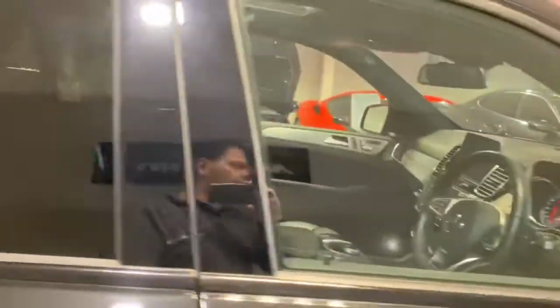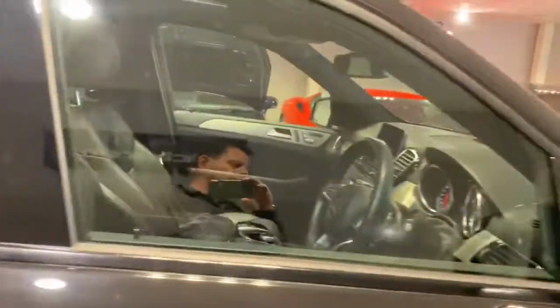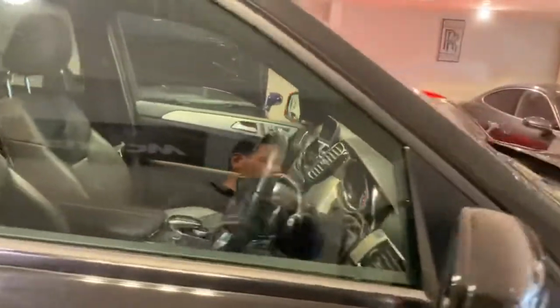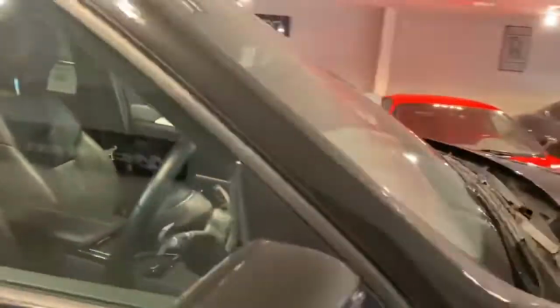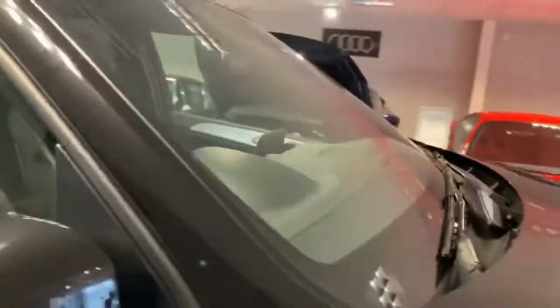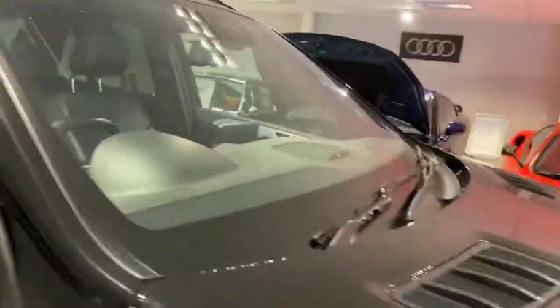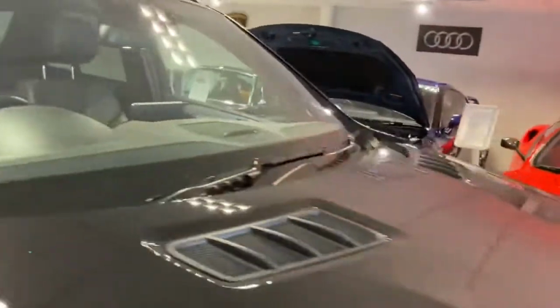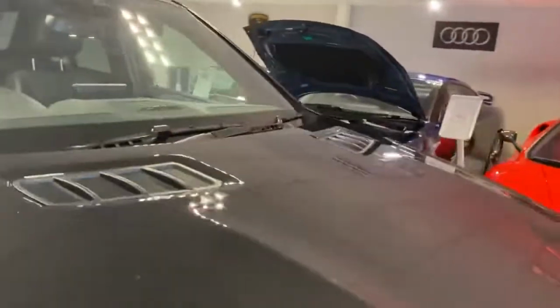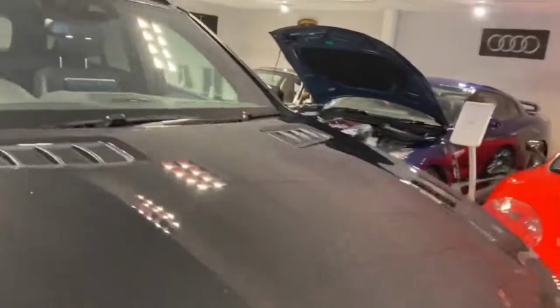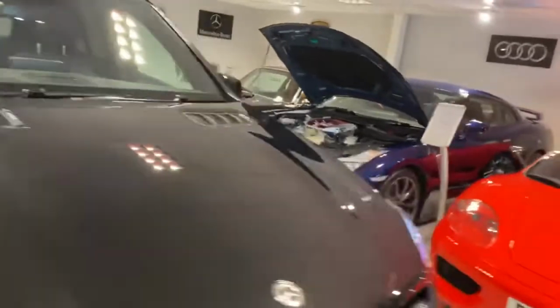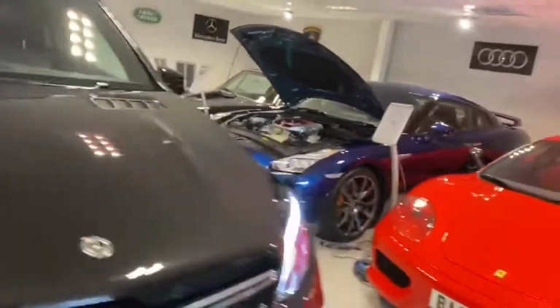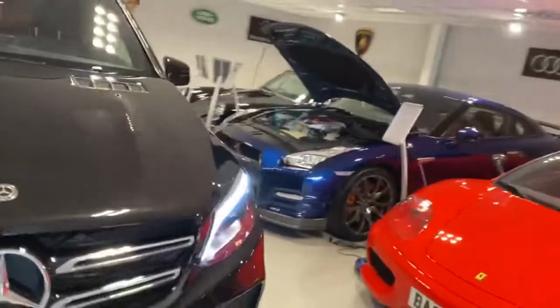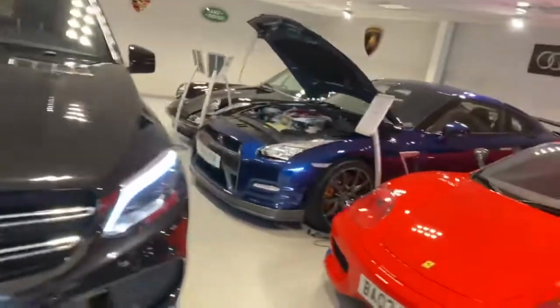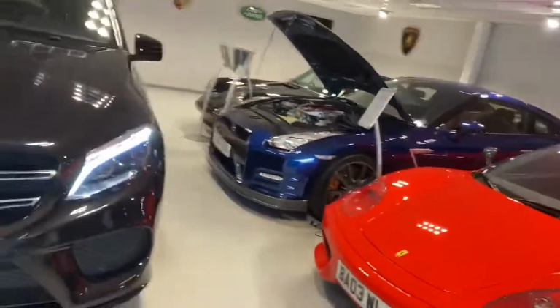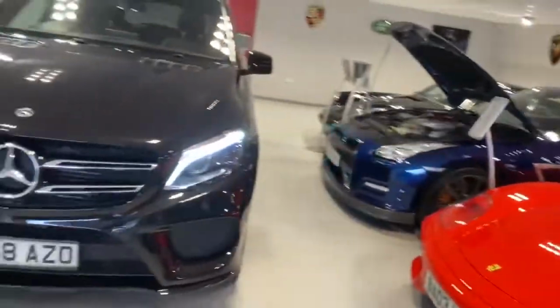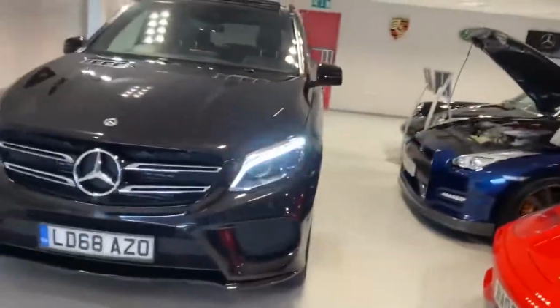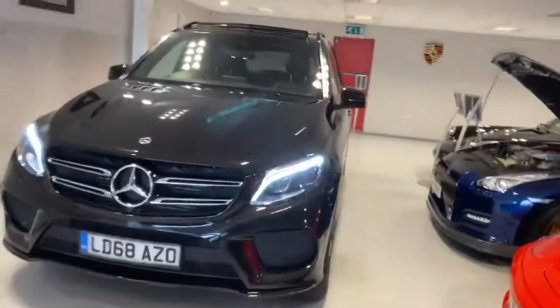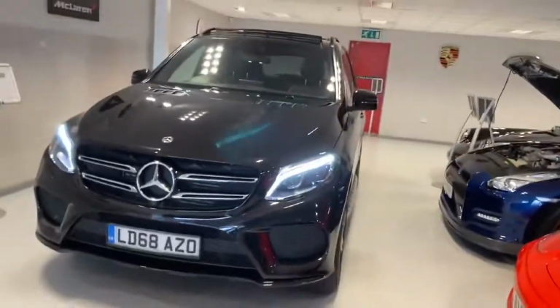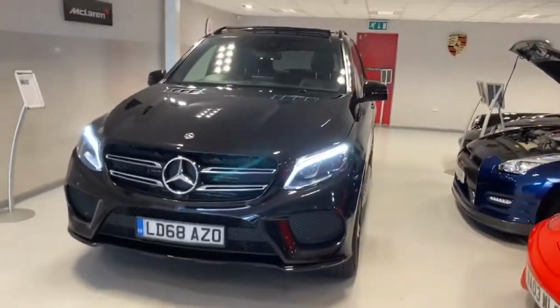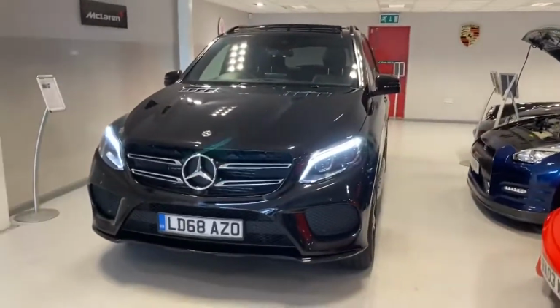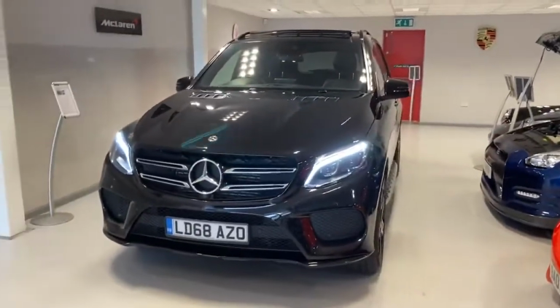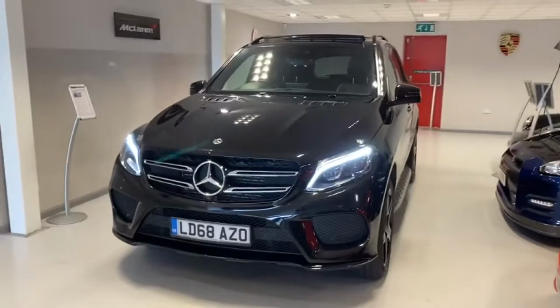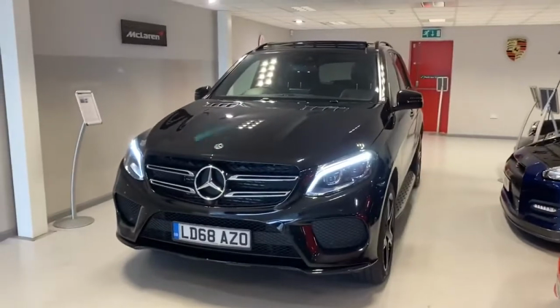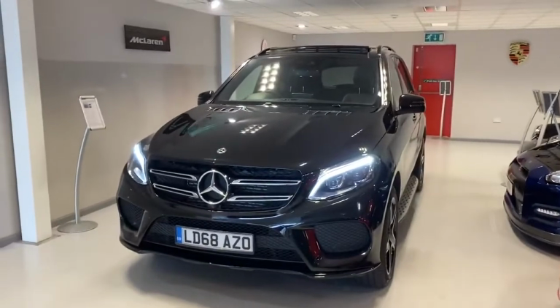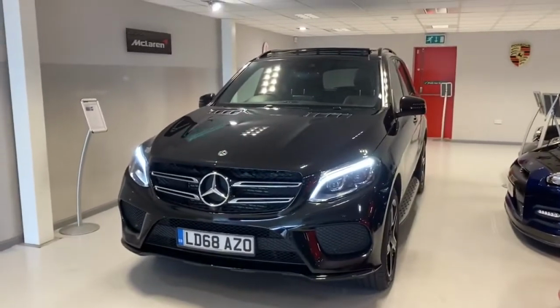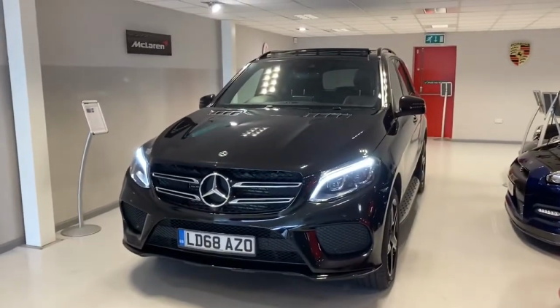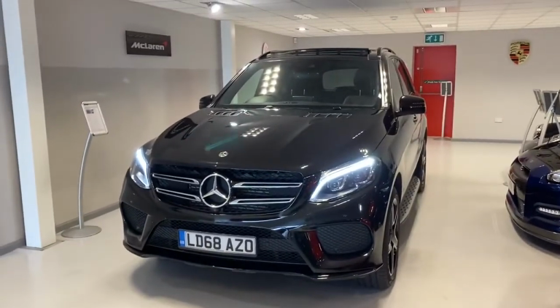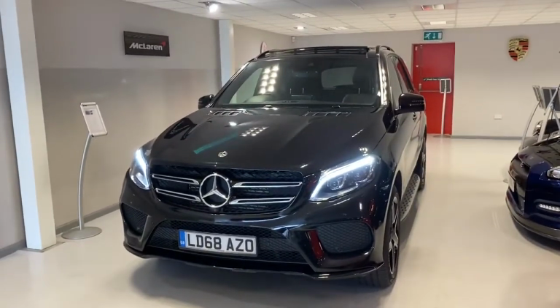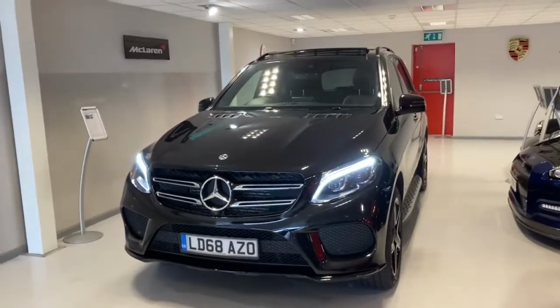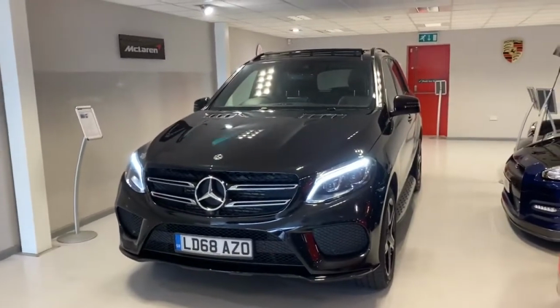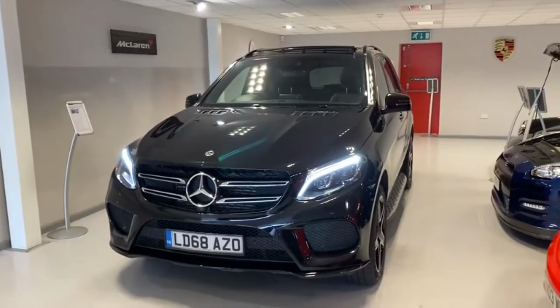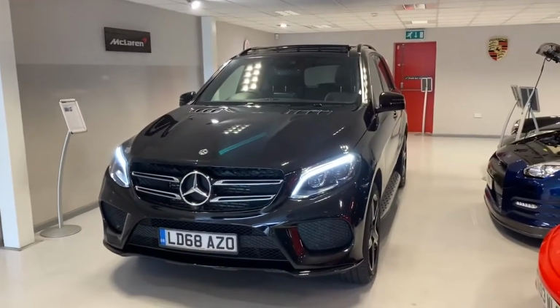The nice thing about Mercedes is they shut with a solid thud rather than a click. So I hope you like the car and the video. Please give us a call, drop us an email if you'd like to know more about the car, and we'll be happy to talk to you about it.